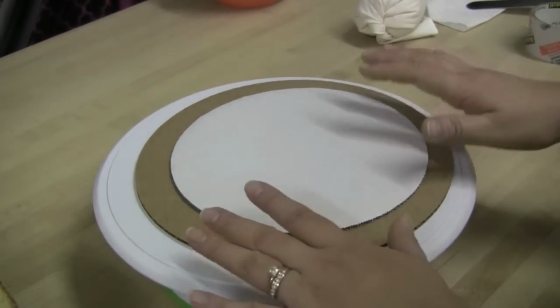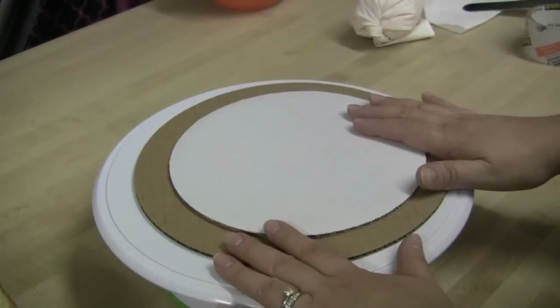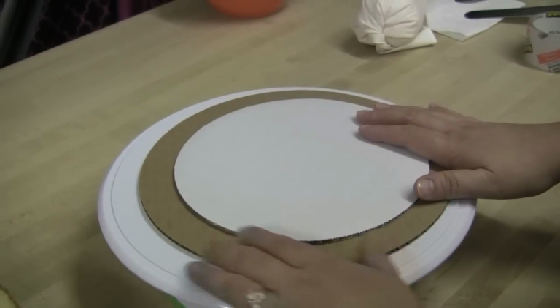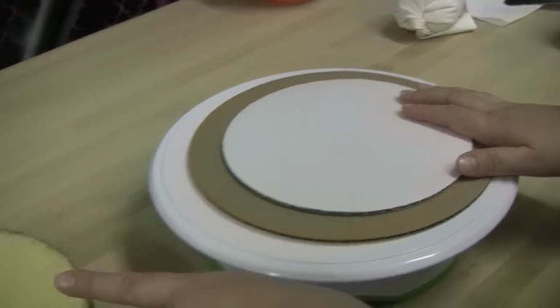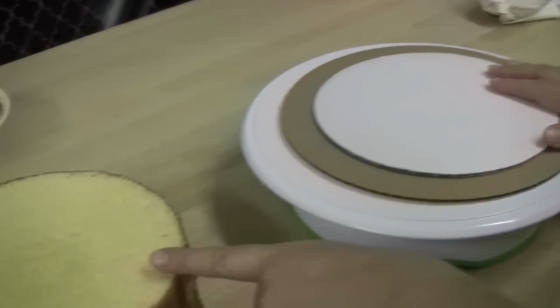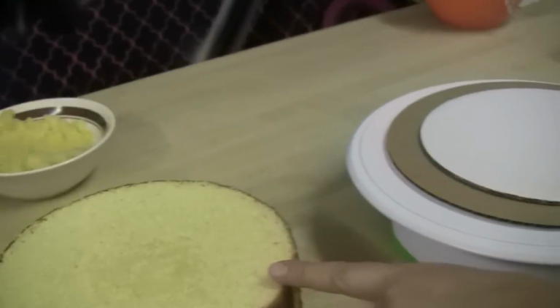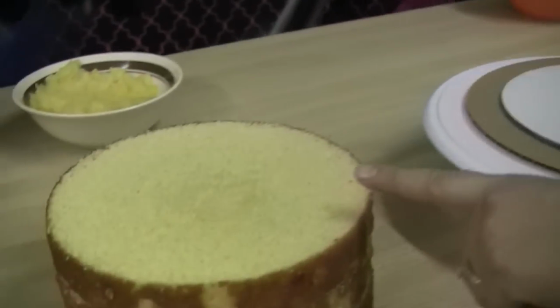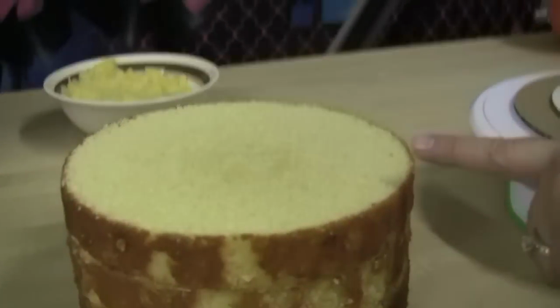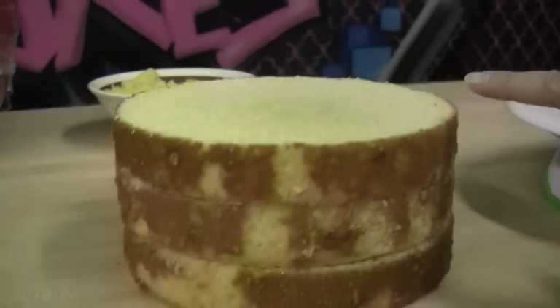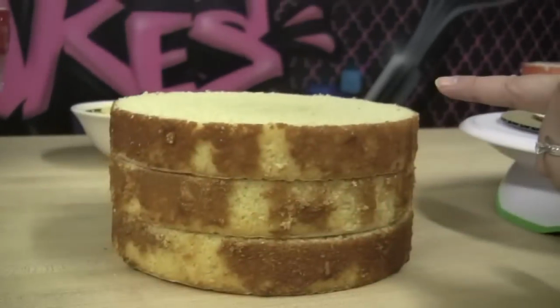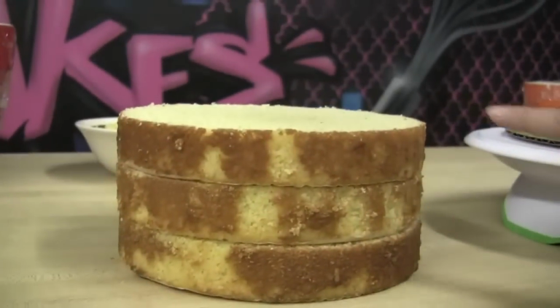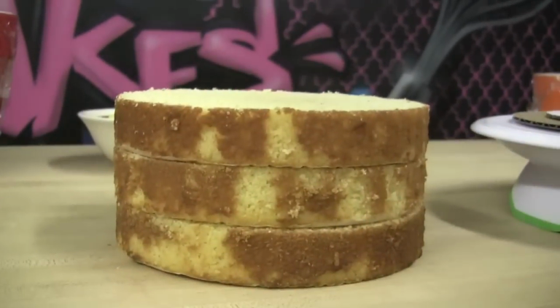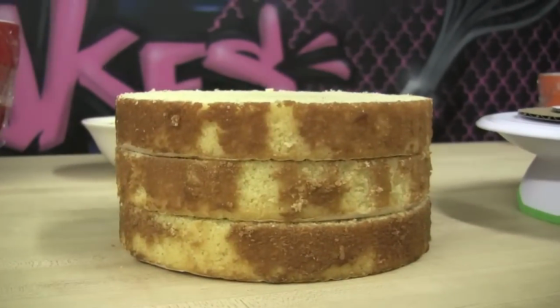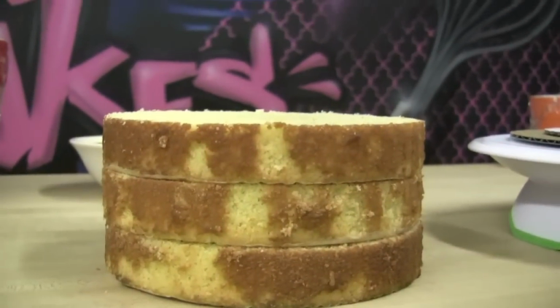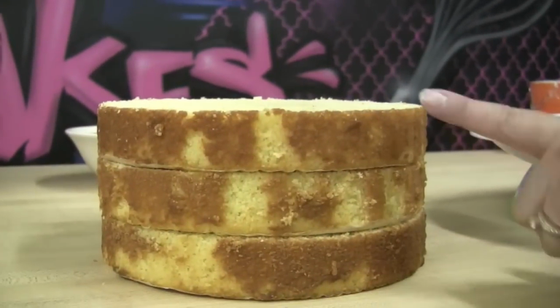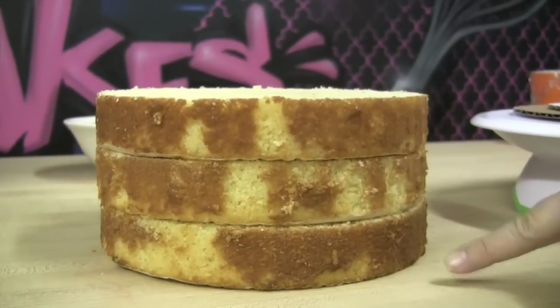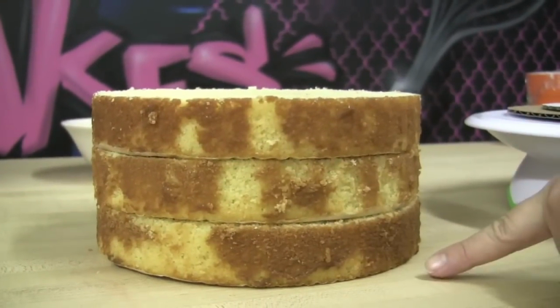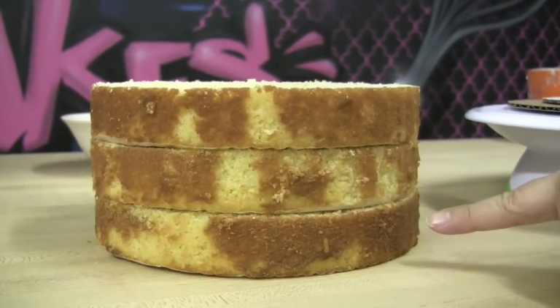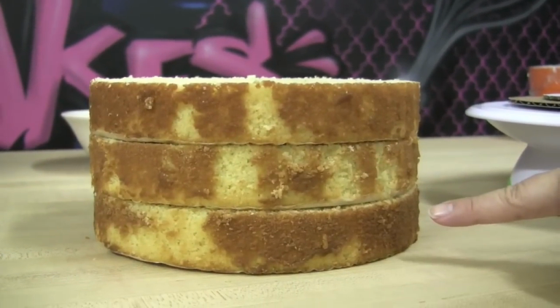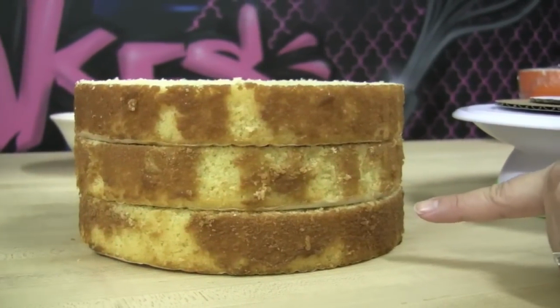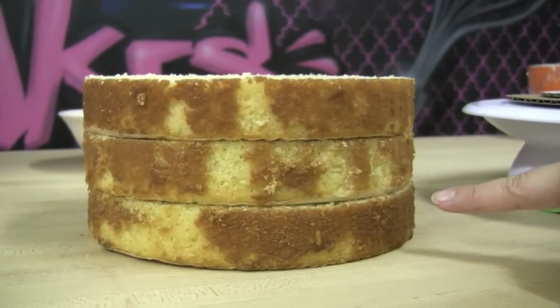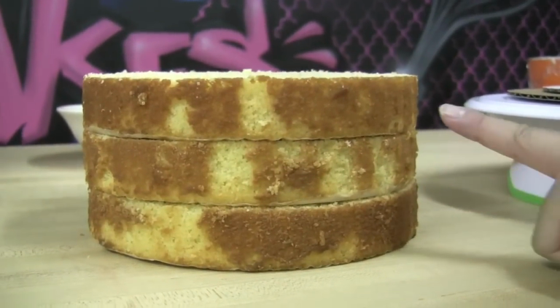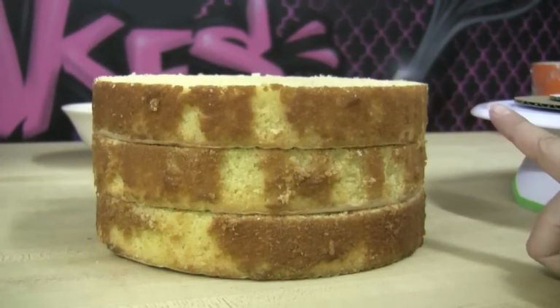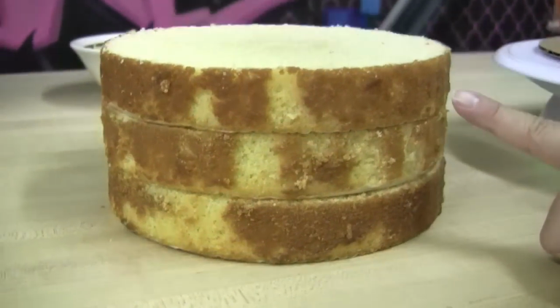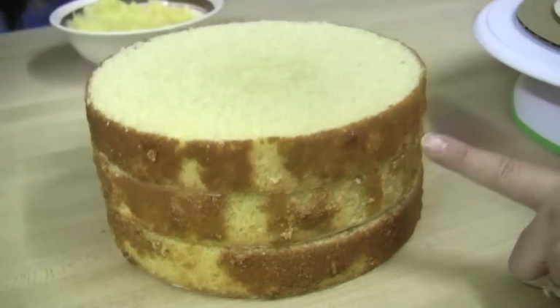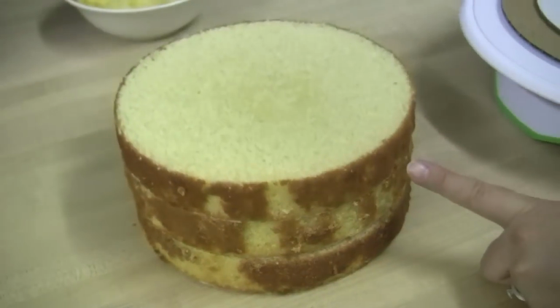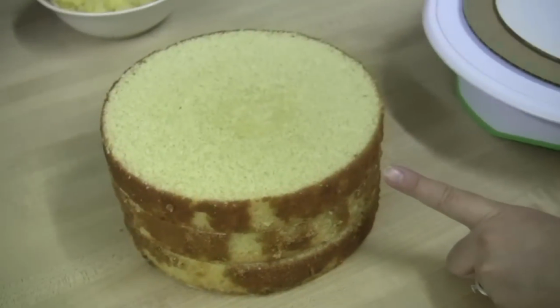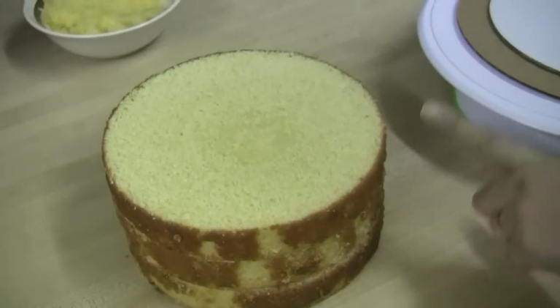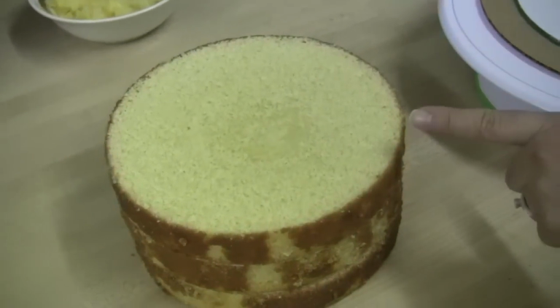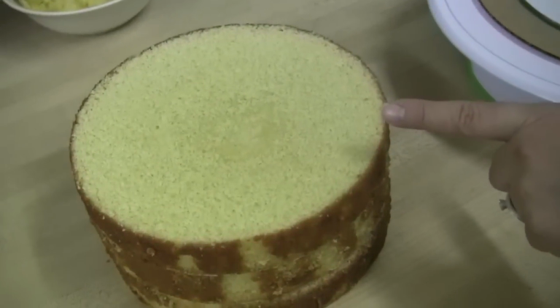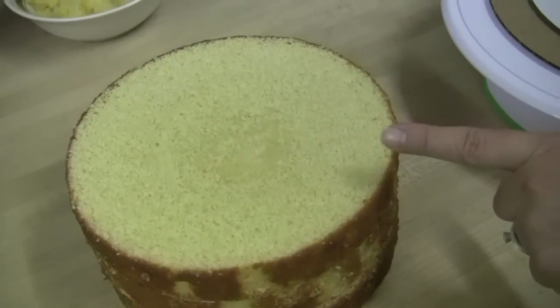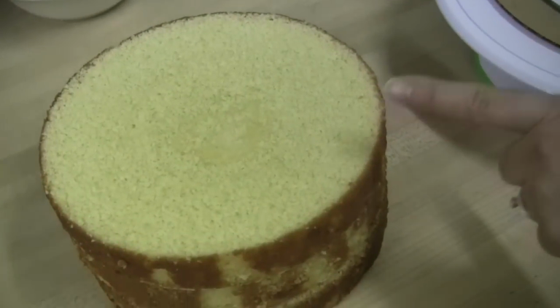First off, I just want to show you all very quickly the cake that I'm going to be icing. This is an 8-inch cake and it has three layers. As you can see, they're all very evenly torted, so this is what we're going to be icing.